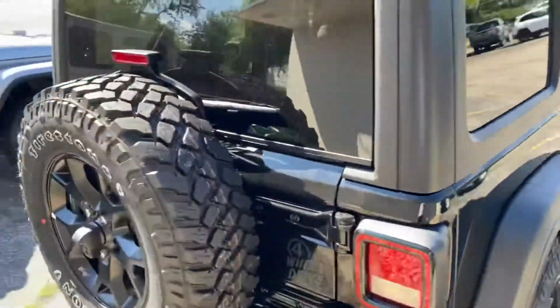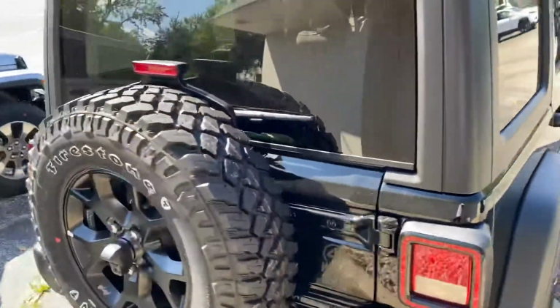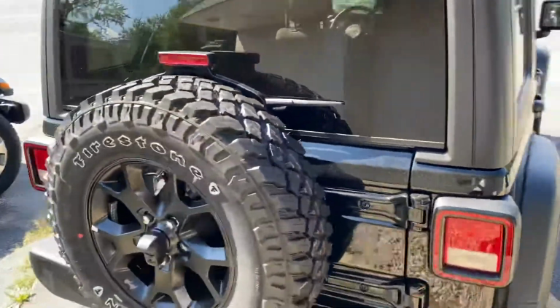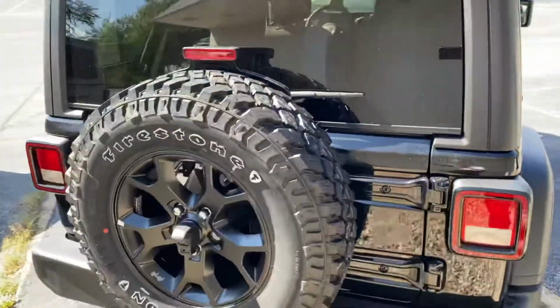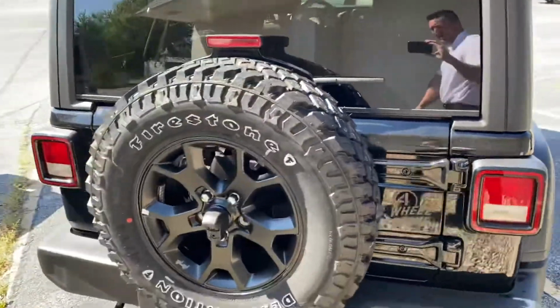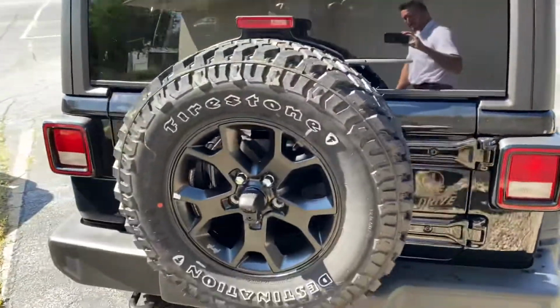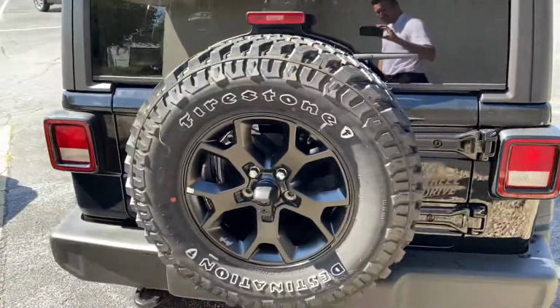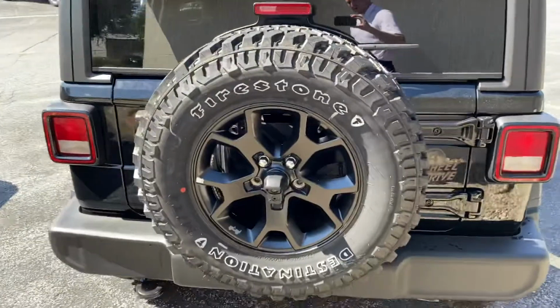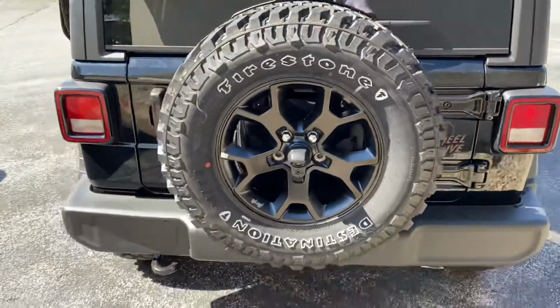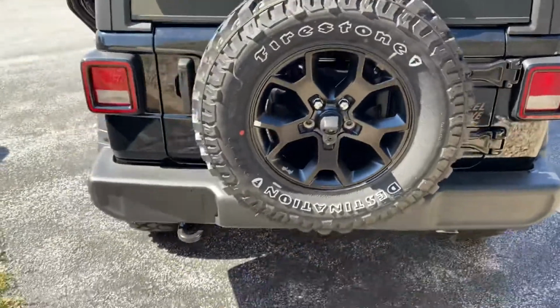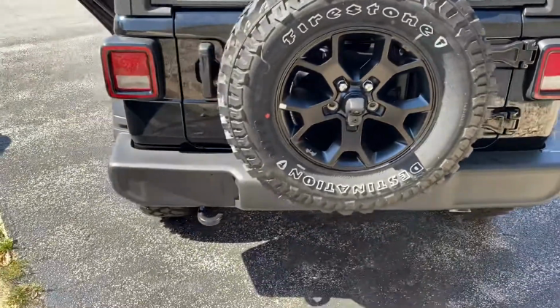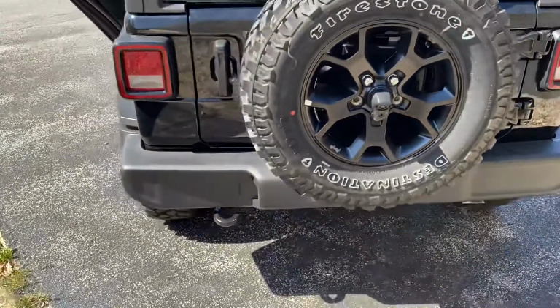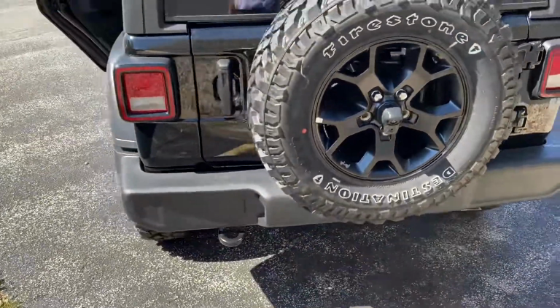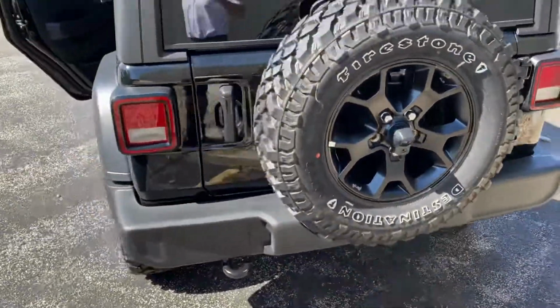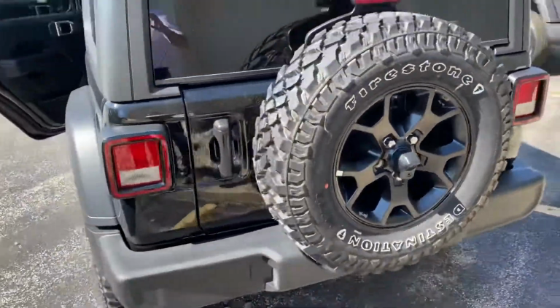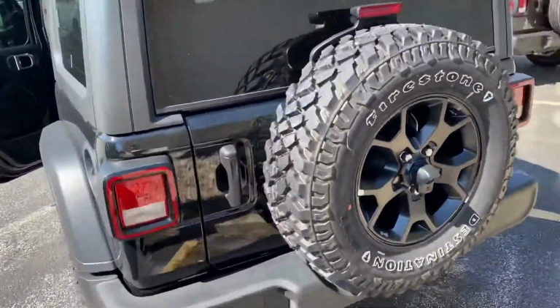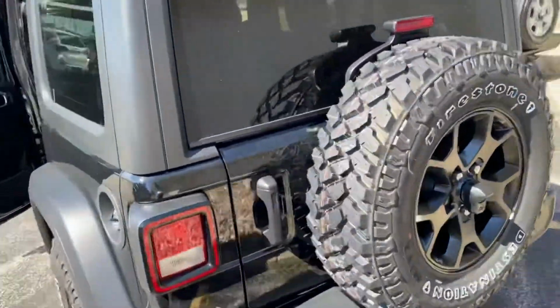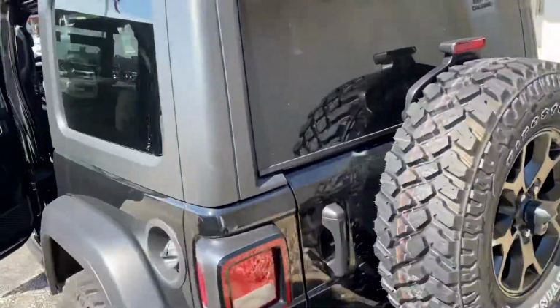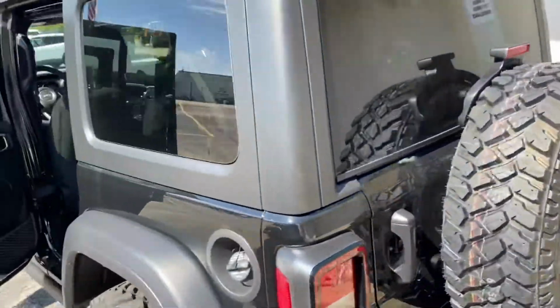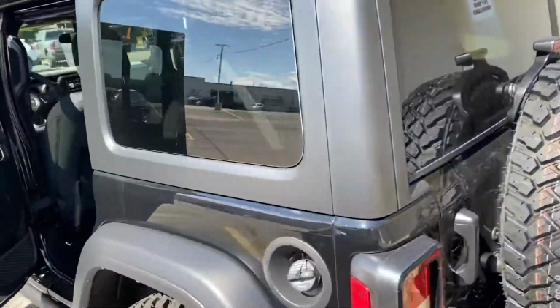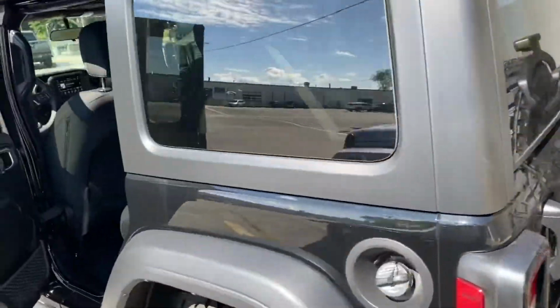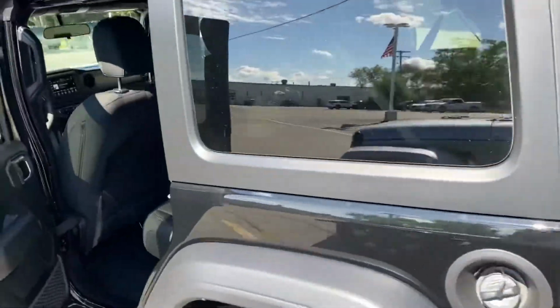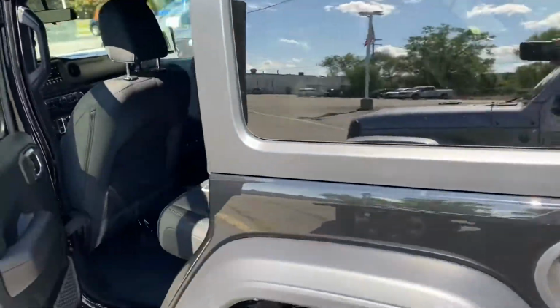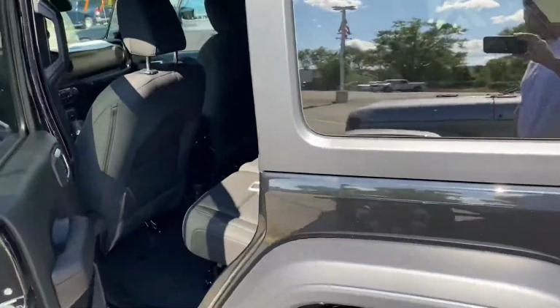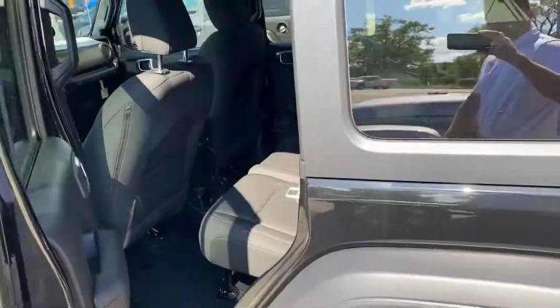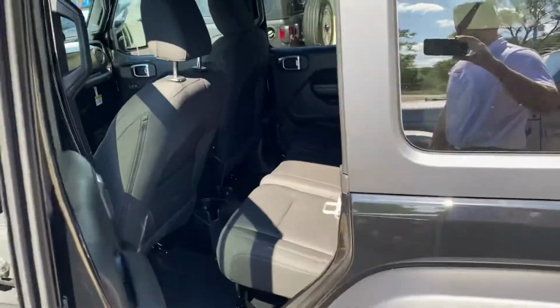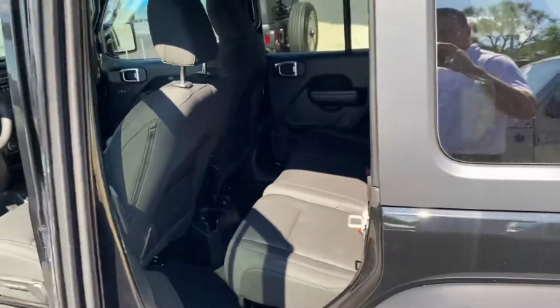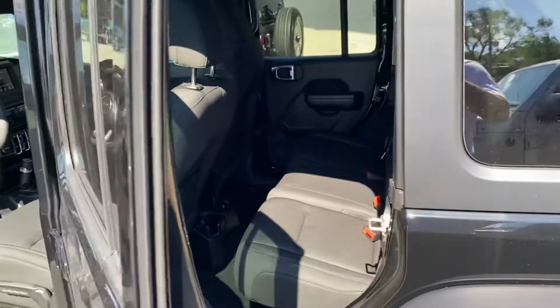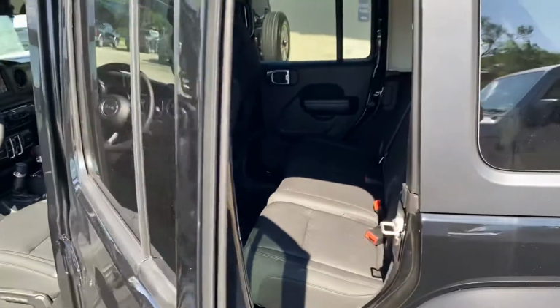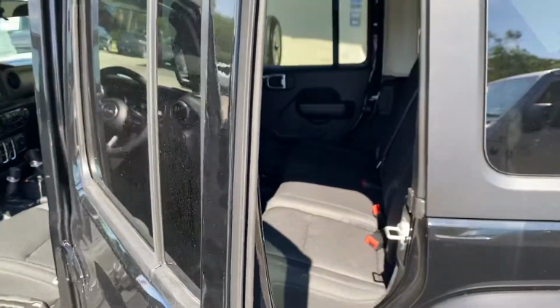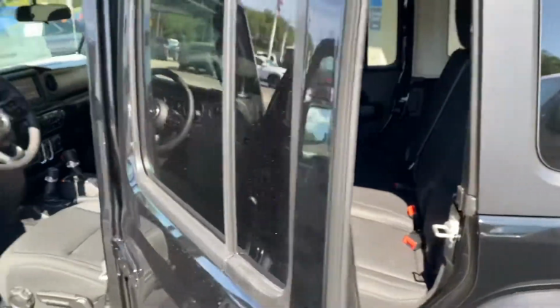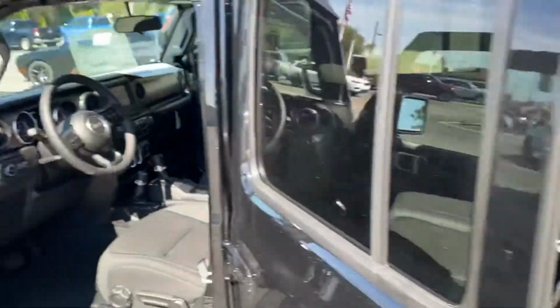You can see the backup camera here, tow hook, and plenty of room here in the back seat. We have power locks and power windows.